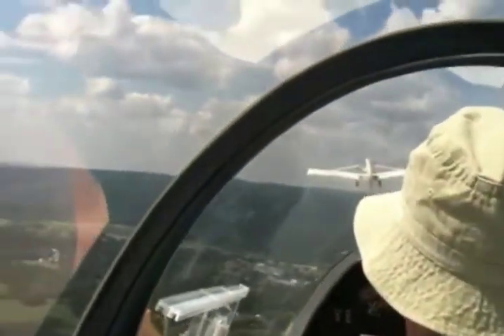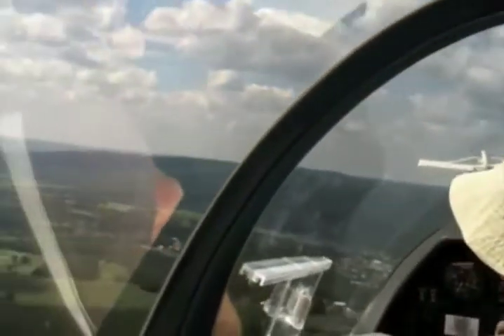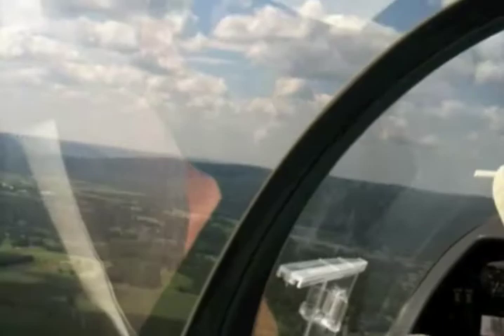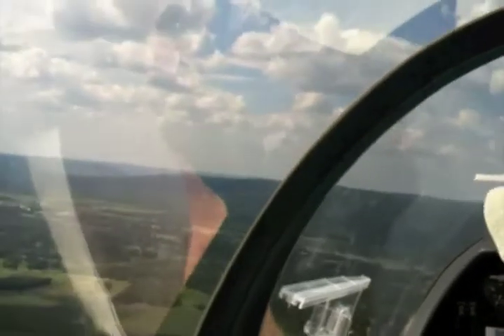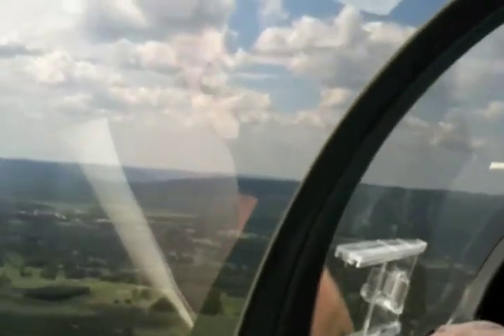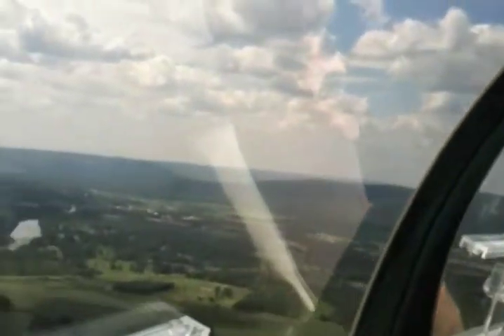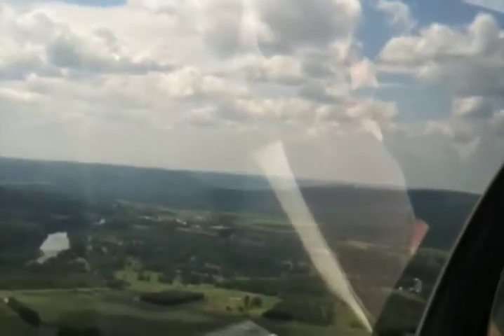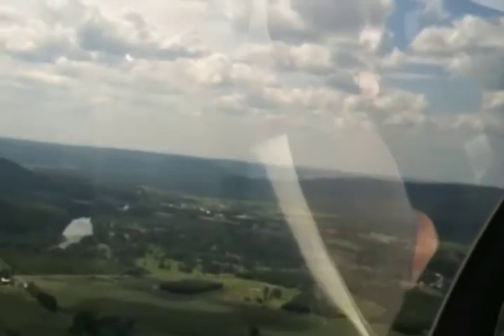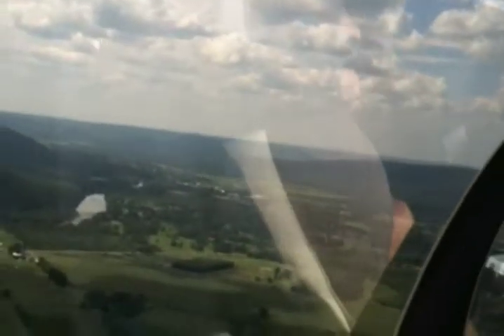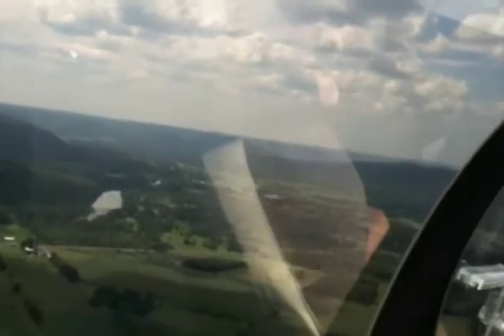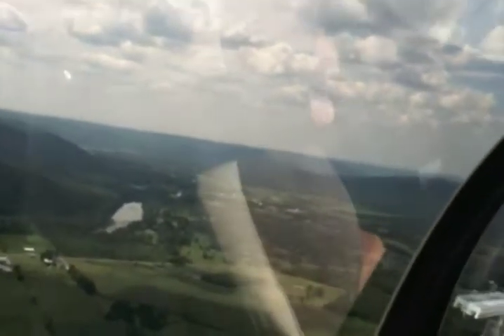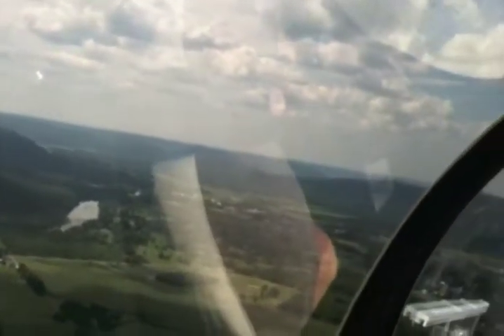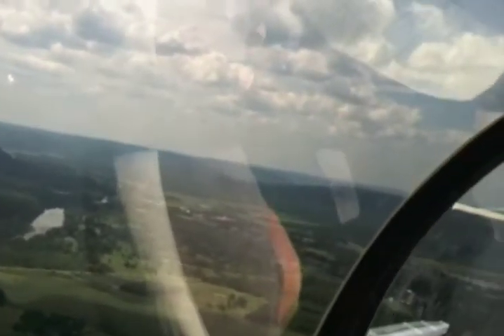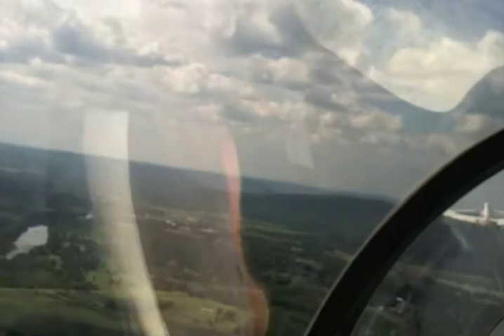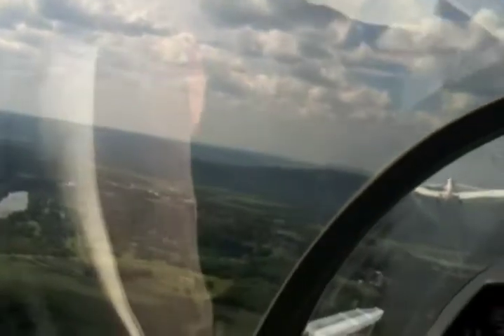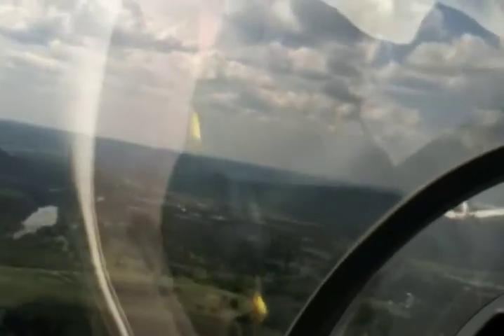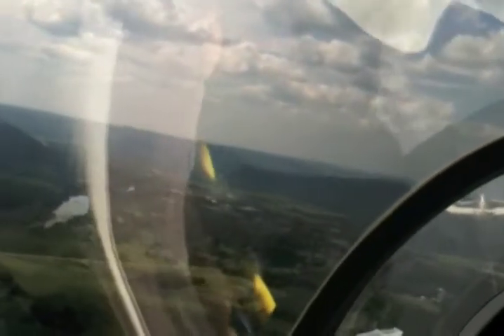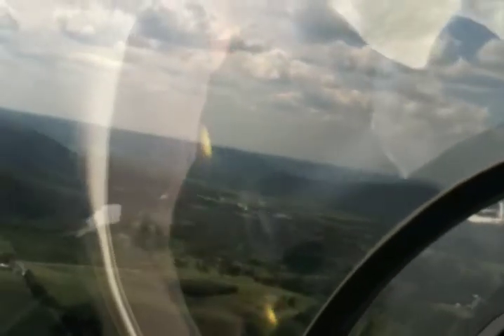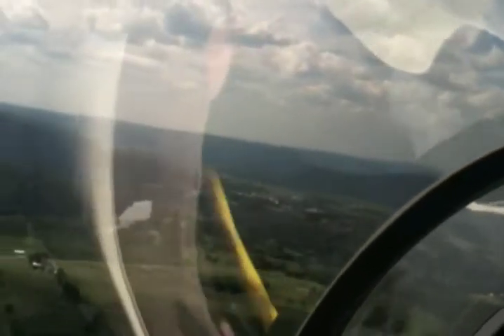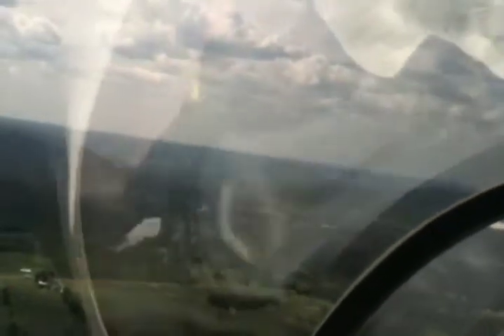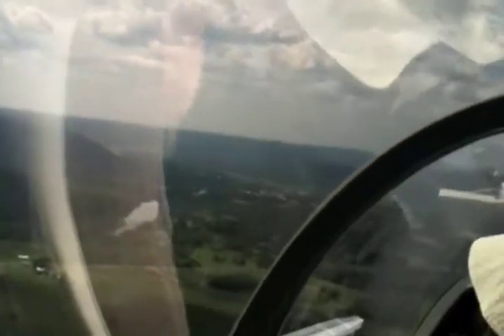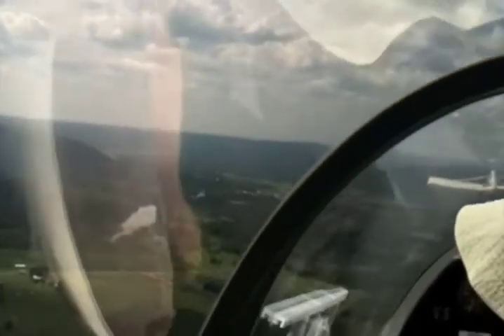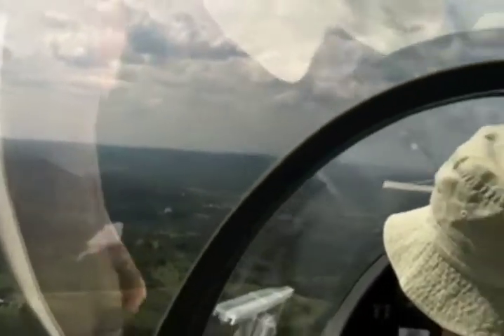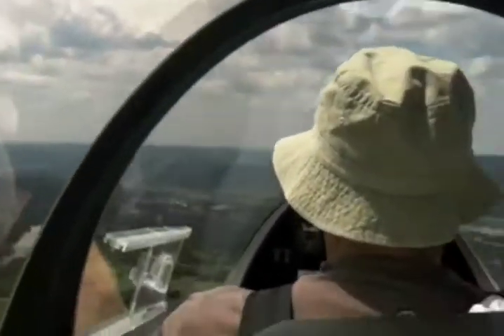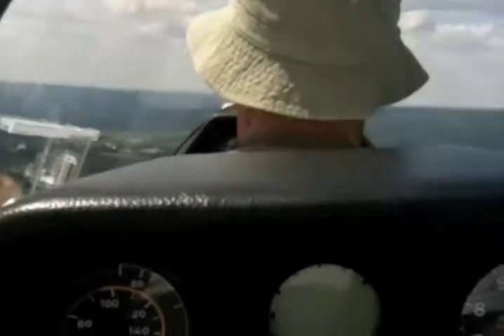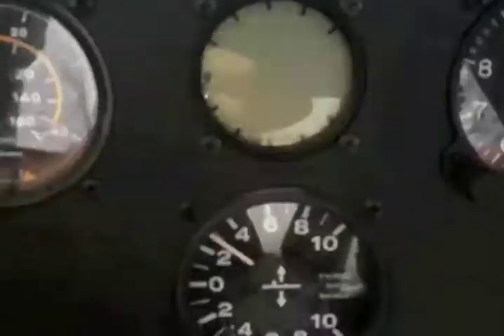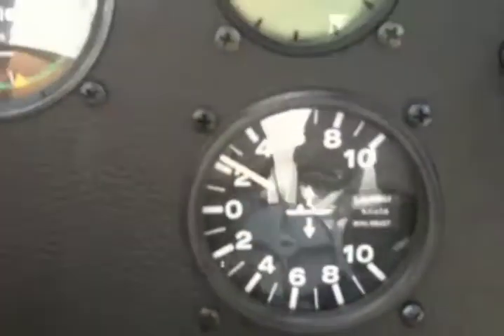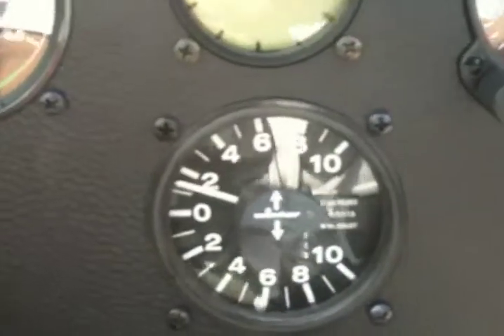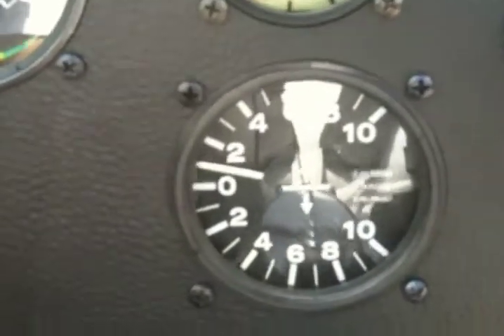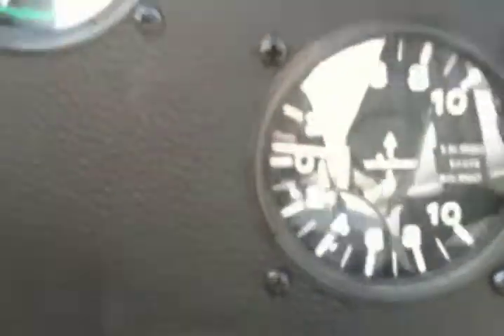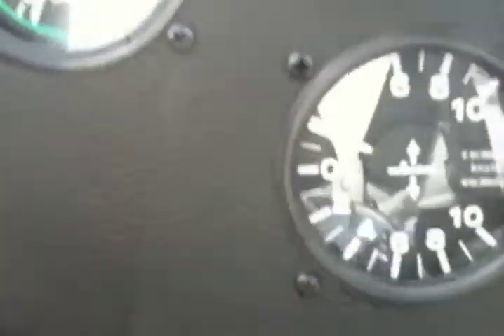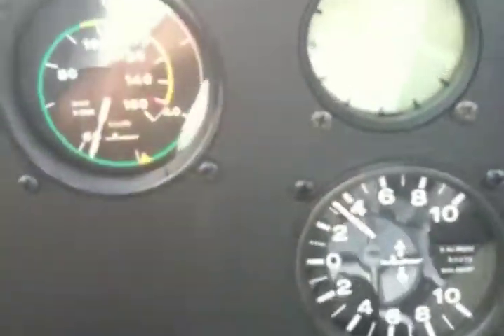Doing okay back there? I'm doing great. We're going to go about 2,000 feet over our takeoff area. Hopefully we'll come through and get to see after a while.